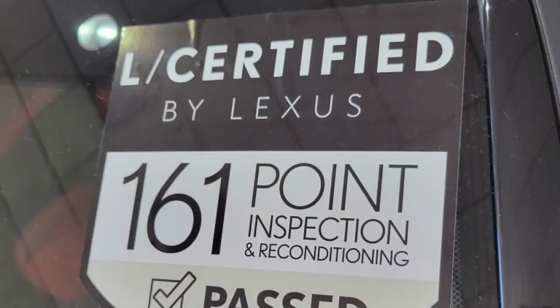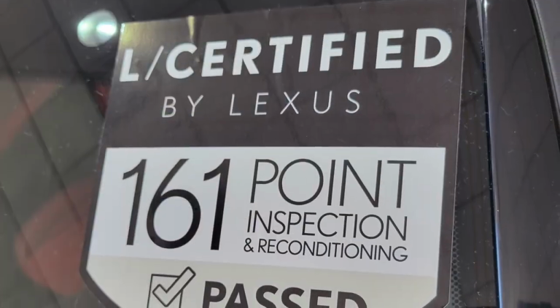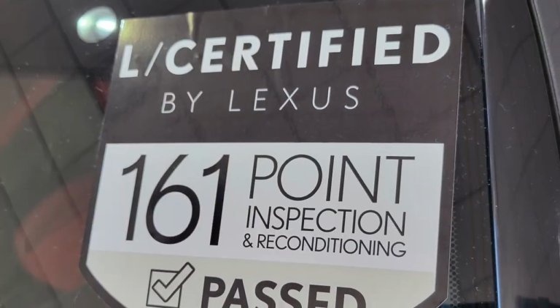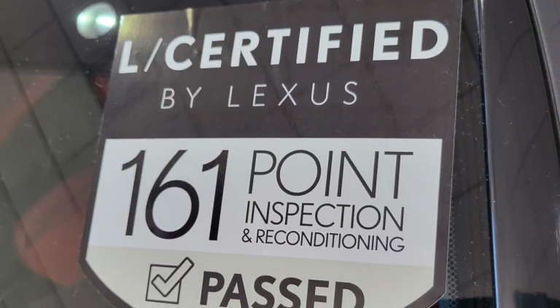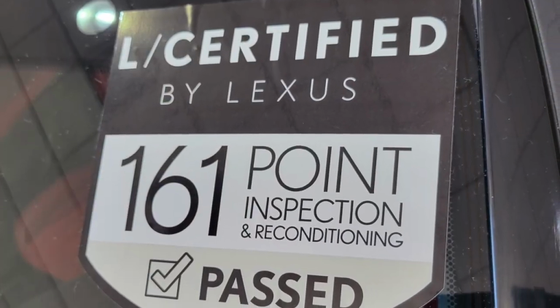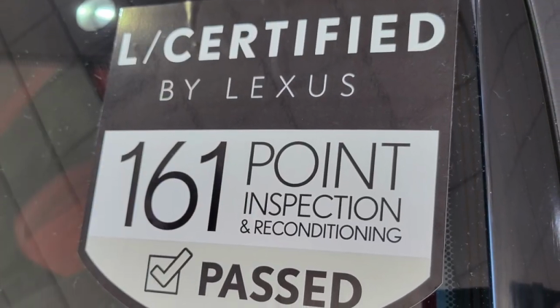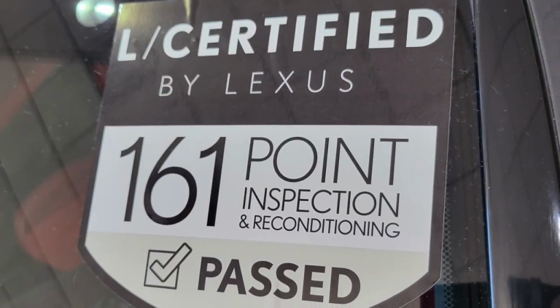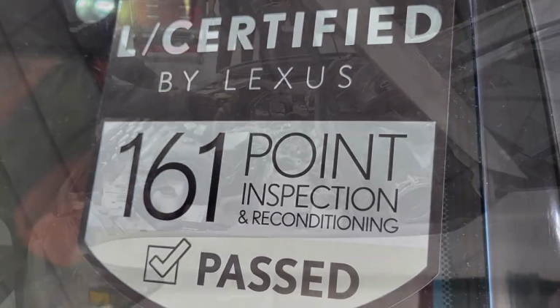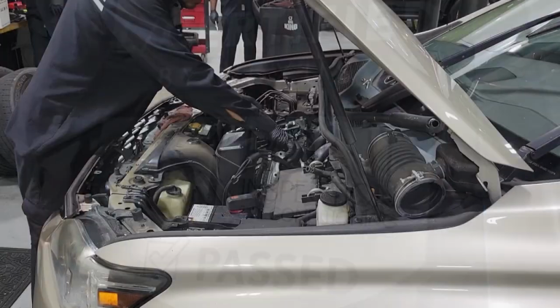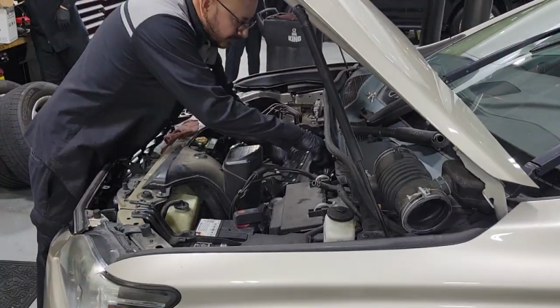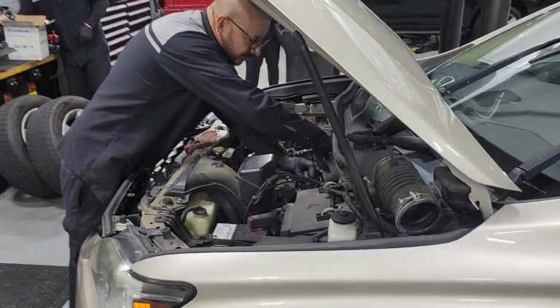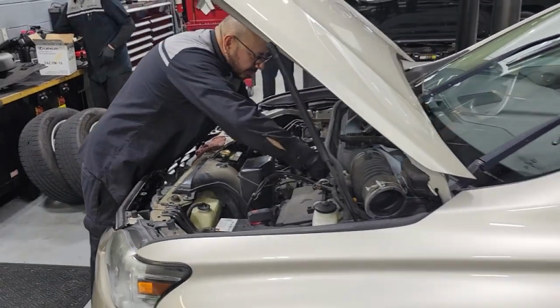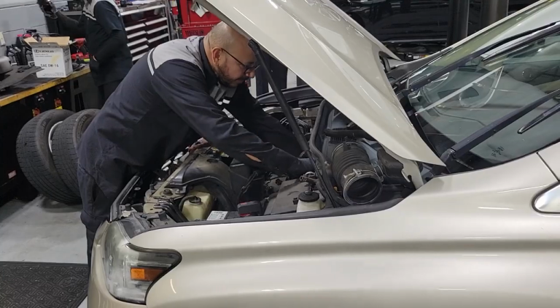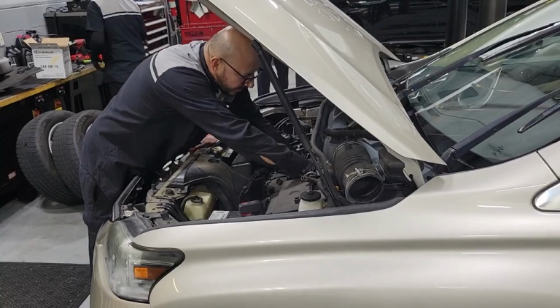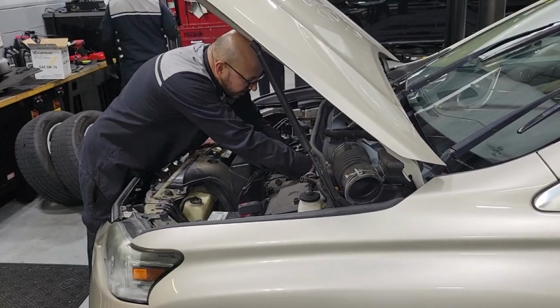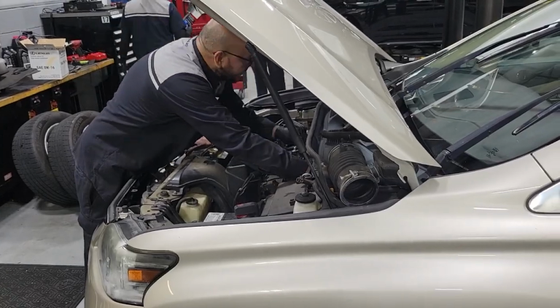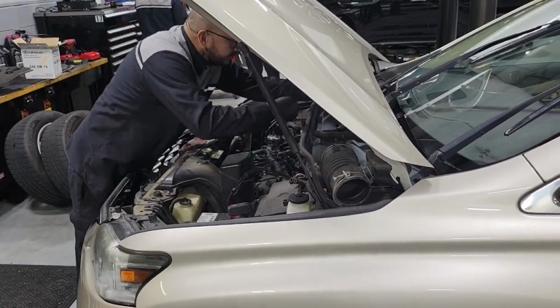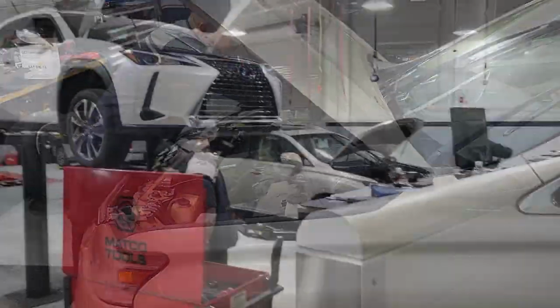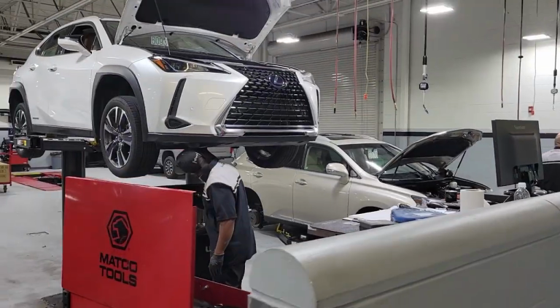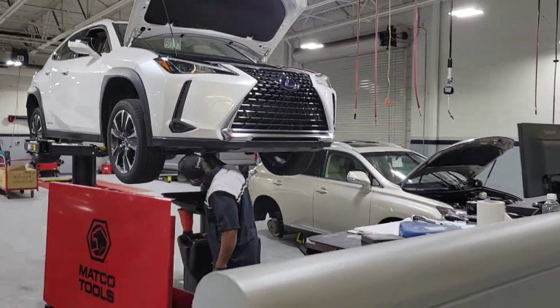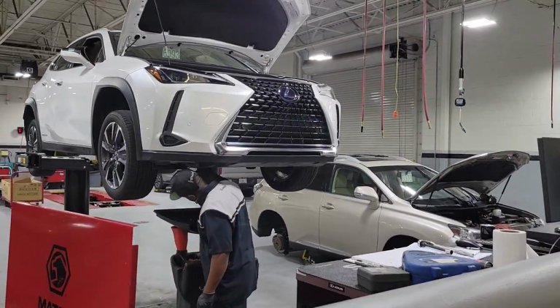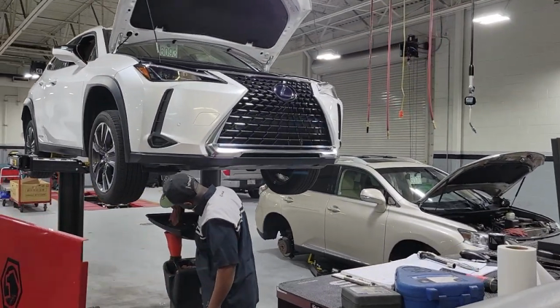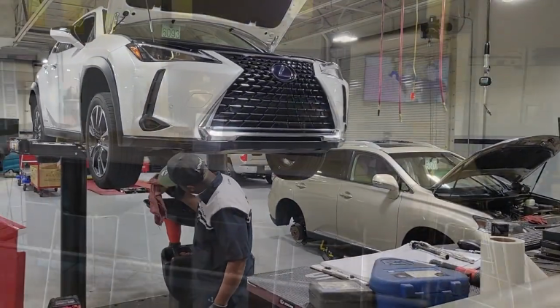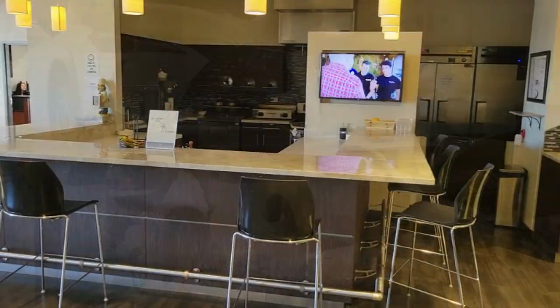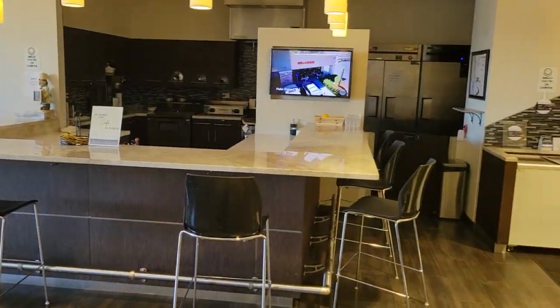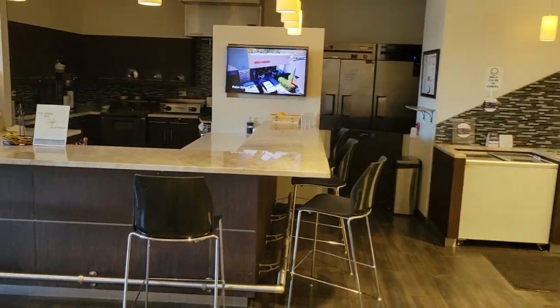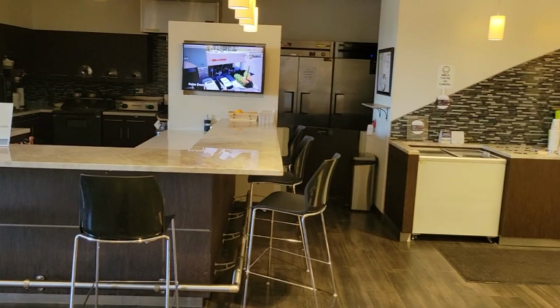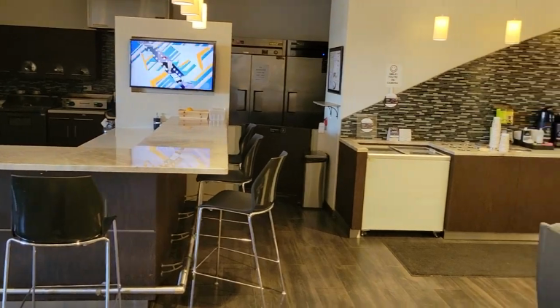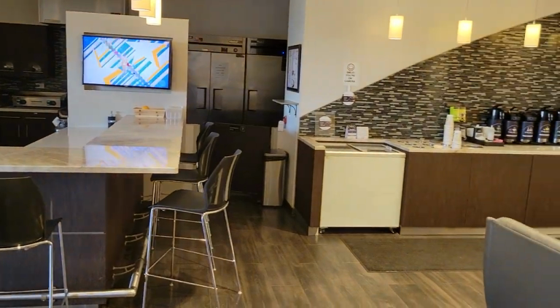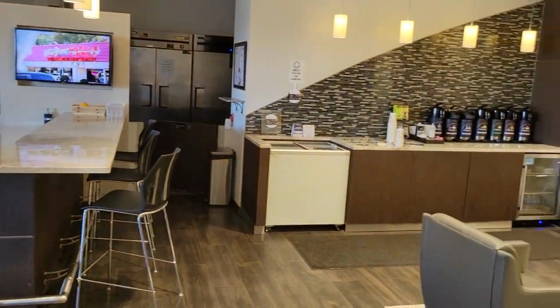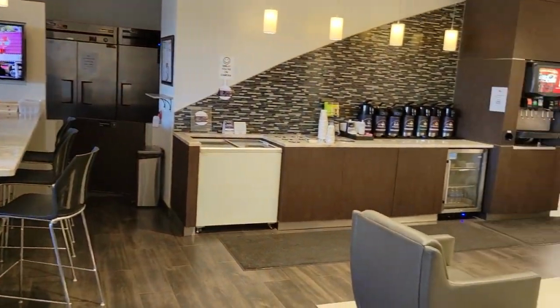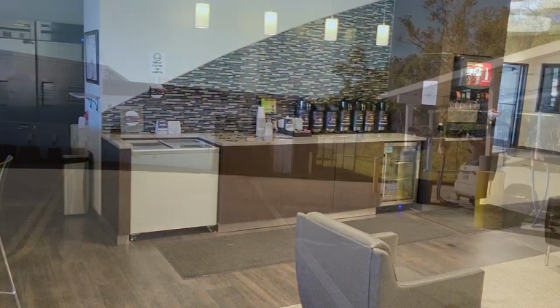All Lexus certified vehicles come with a 161-point vehicle inspection, an unlimited mile warranty for up to six years, the next four factory-recommended maintenance for two years, and a 90-day trial of Sirius XM radio.